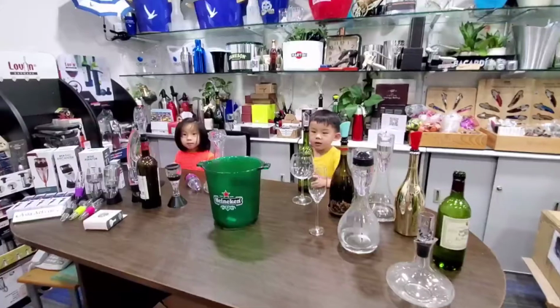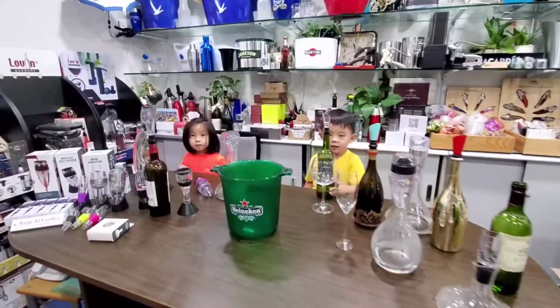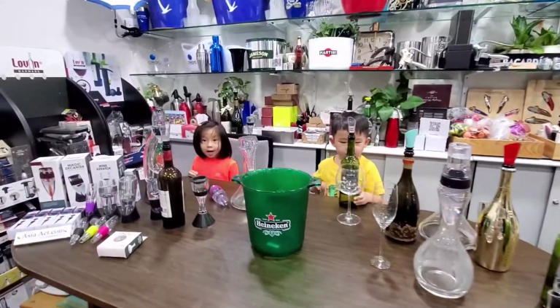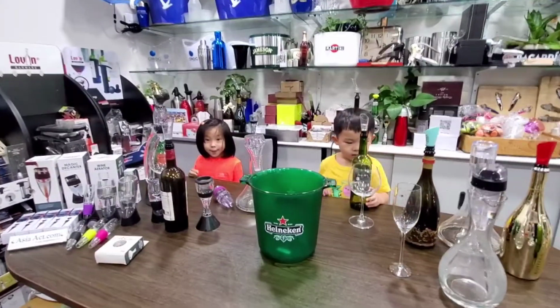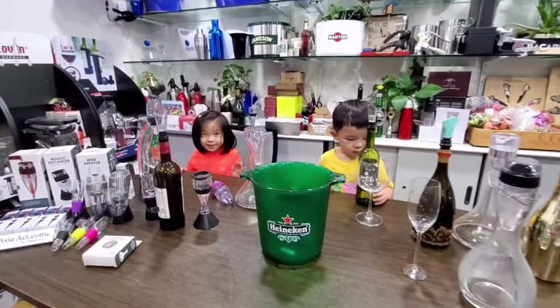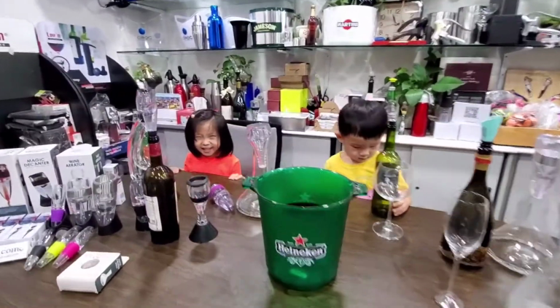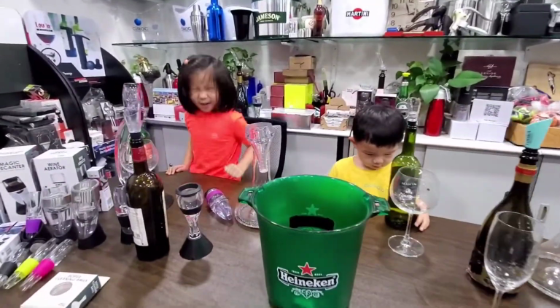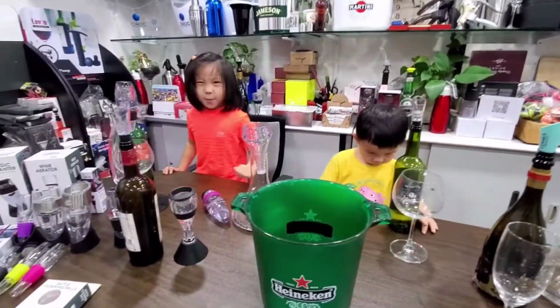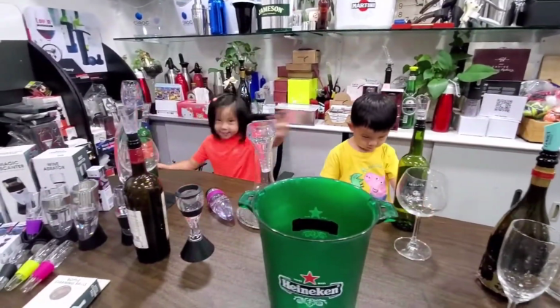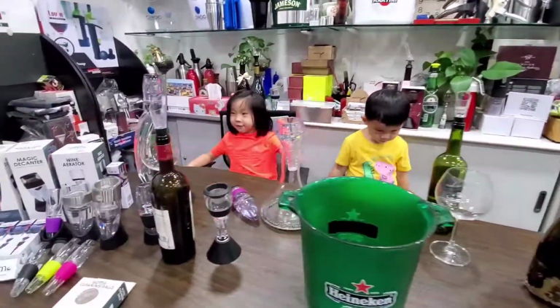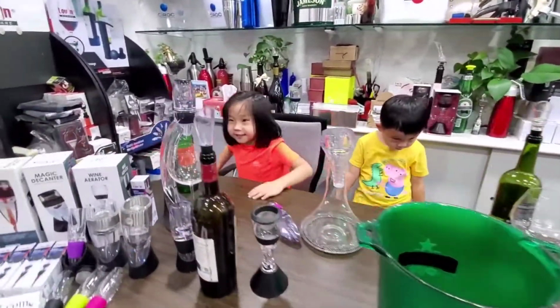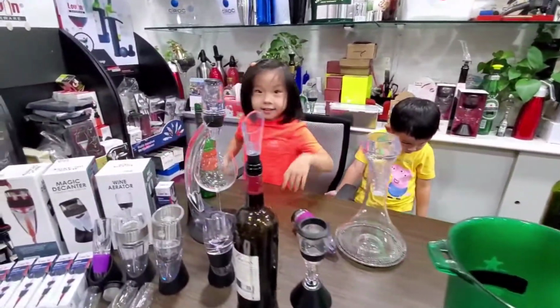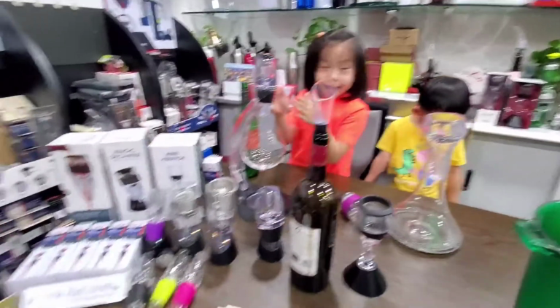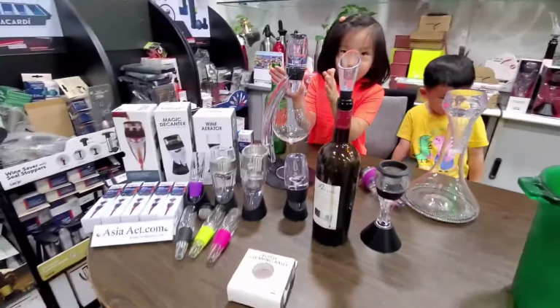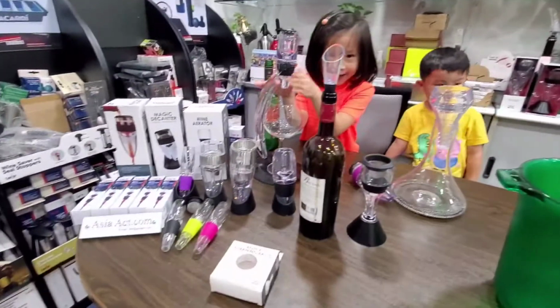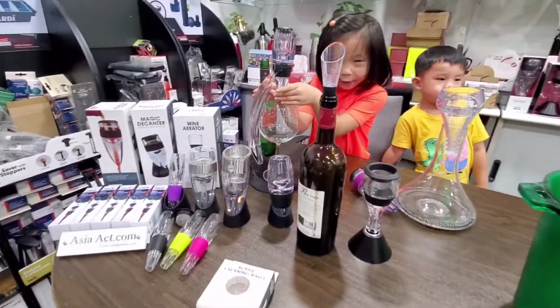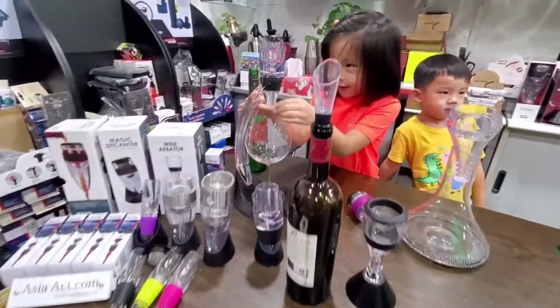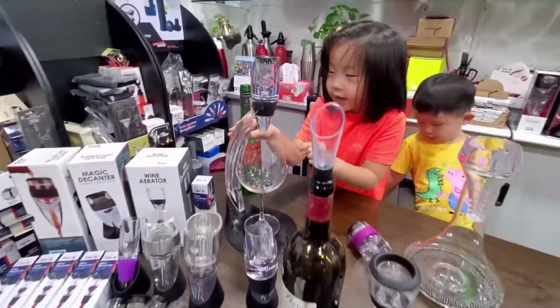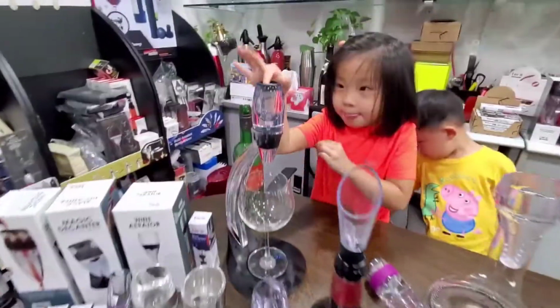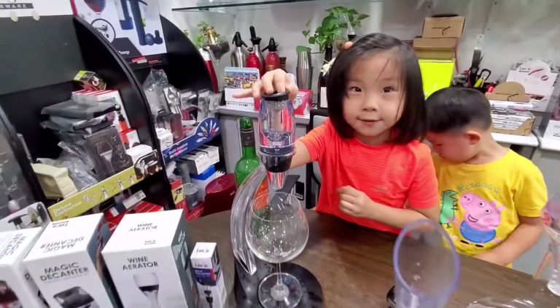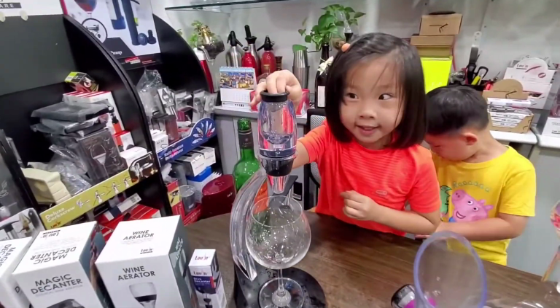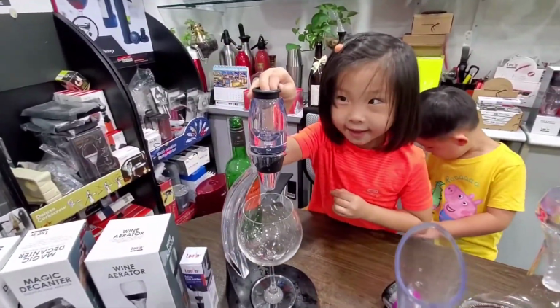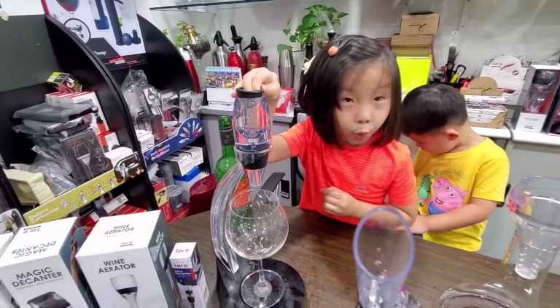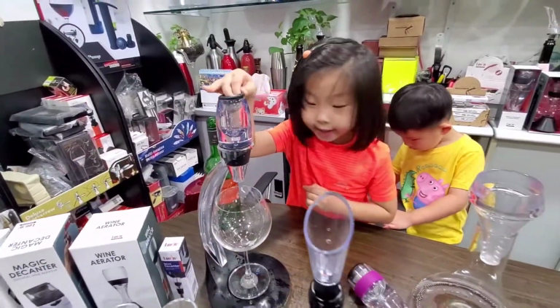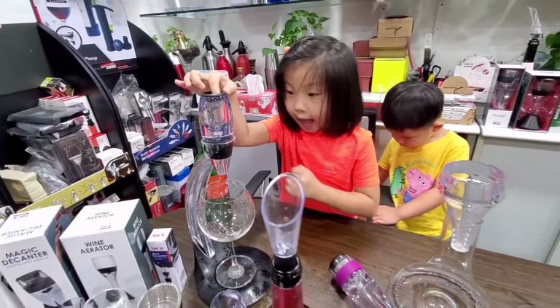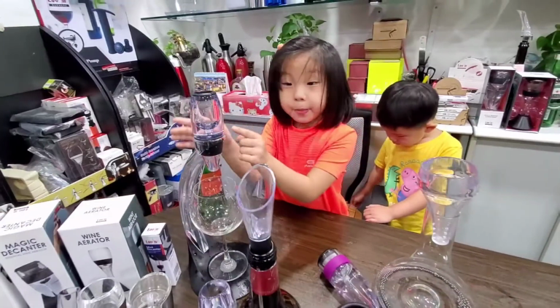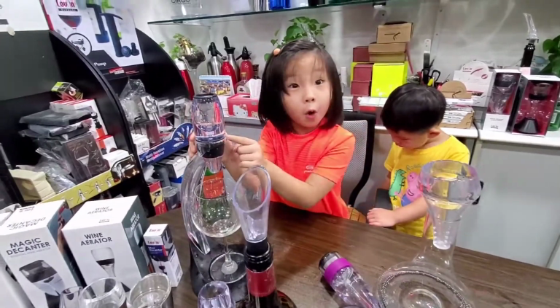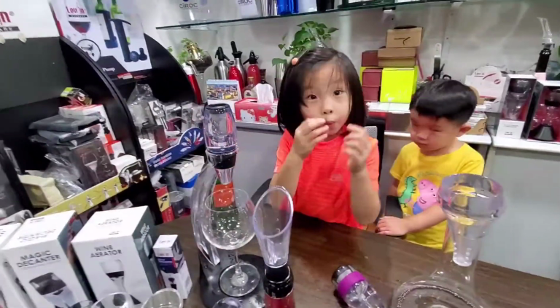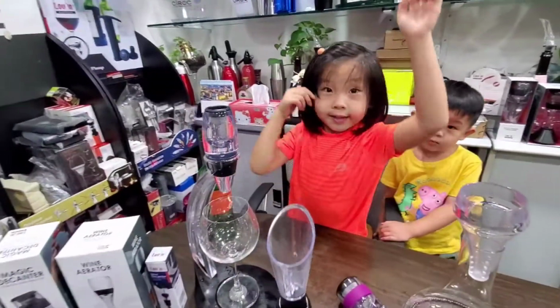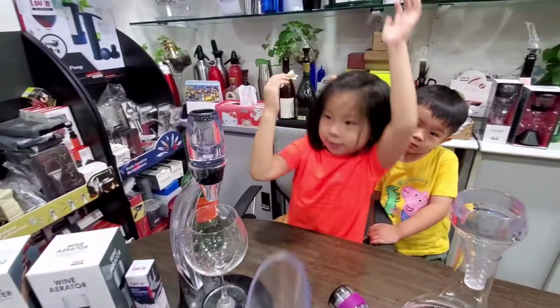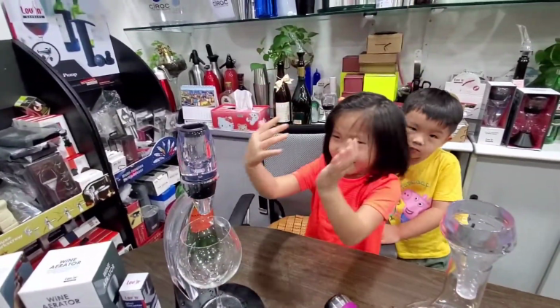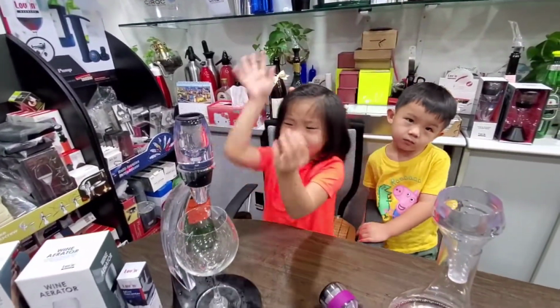Hi everybody, today I'm going to tell you what are these things. There's a magical decanter over here and this is for decanting the wine. And this hole will let the air to come in.